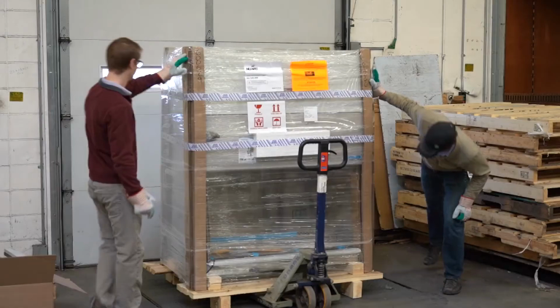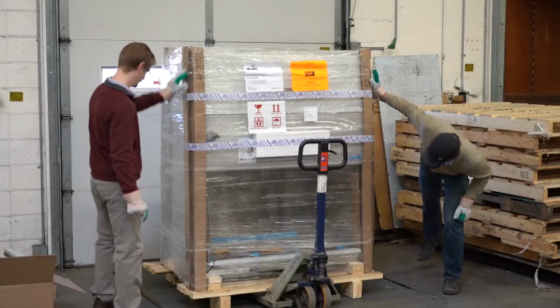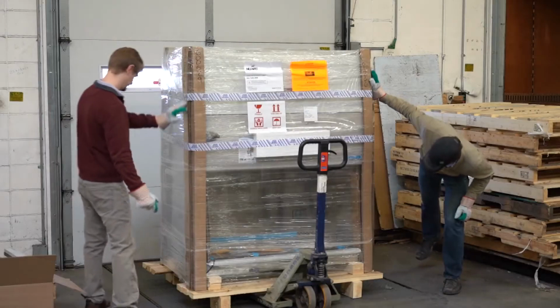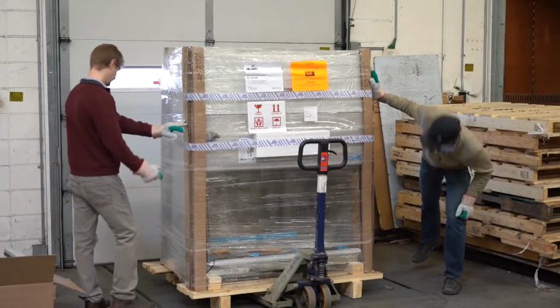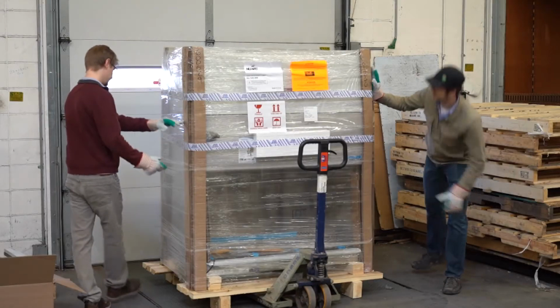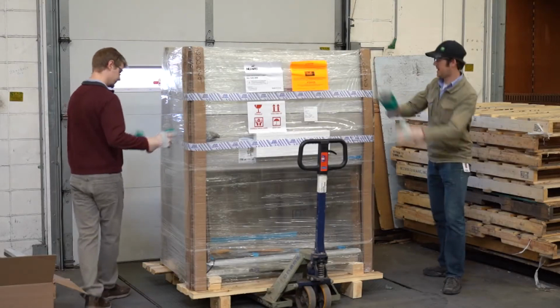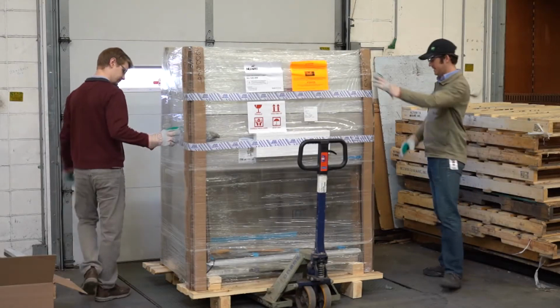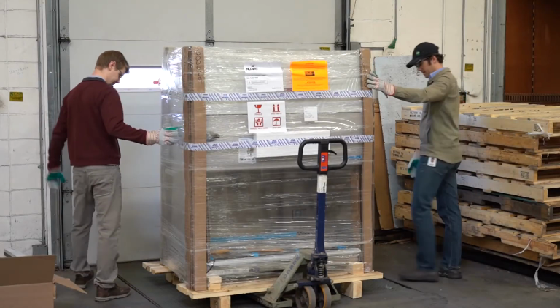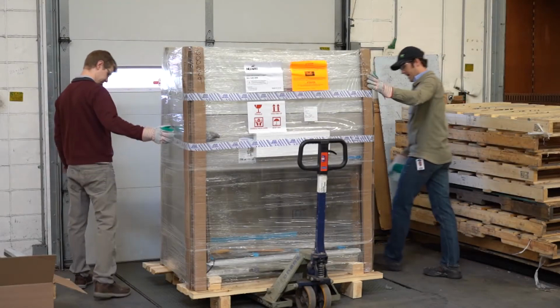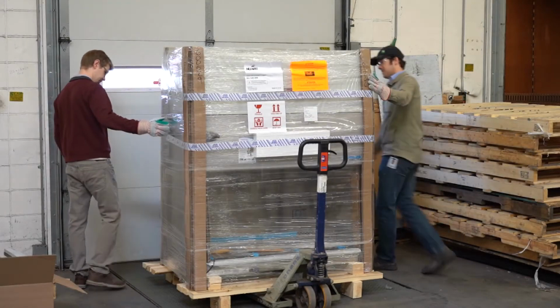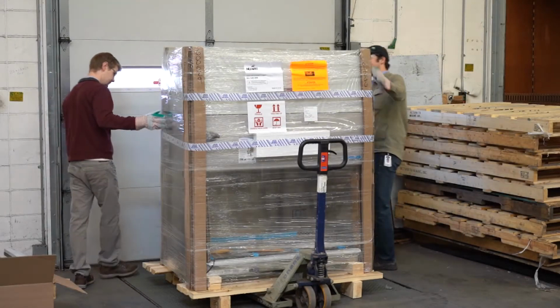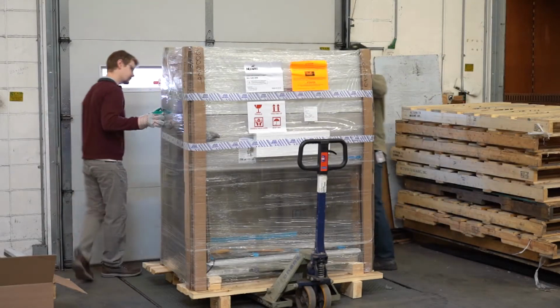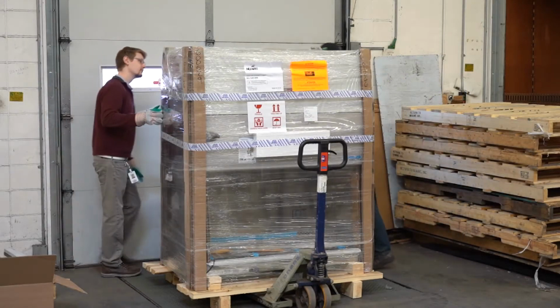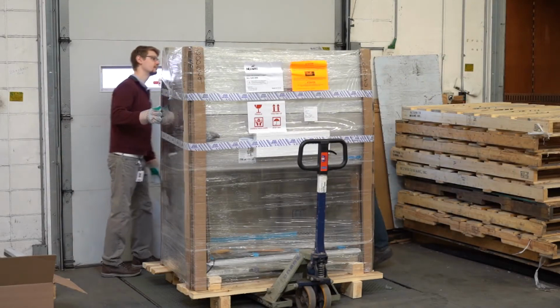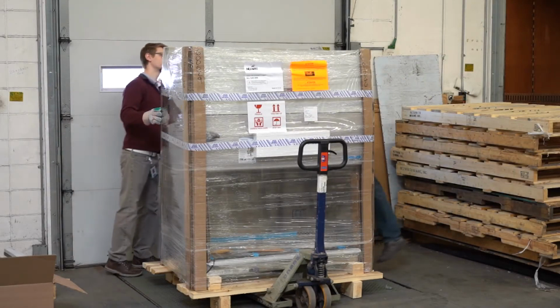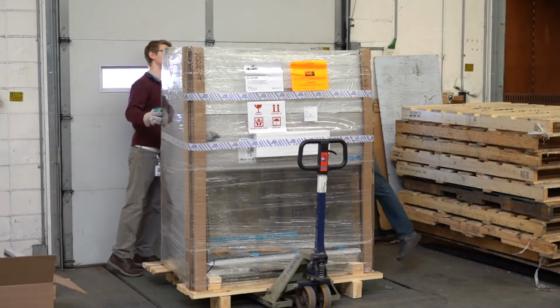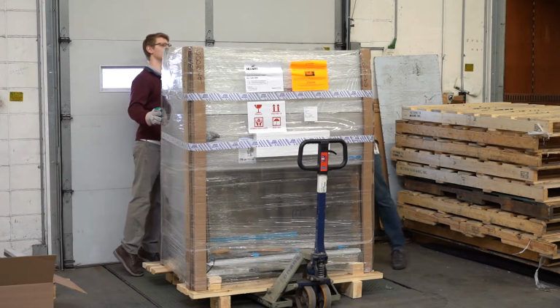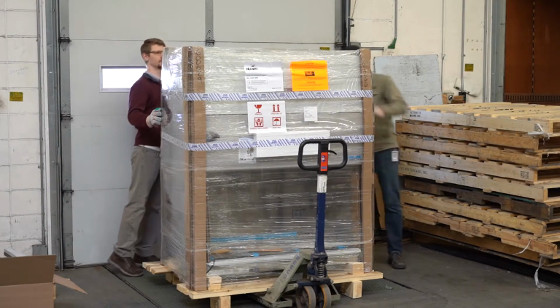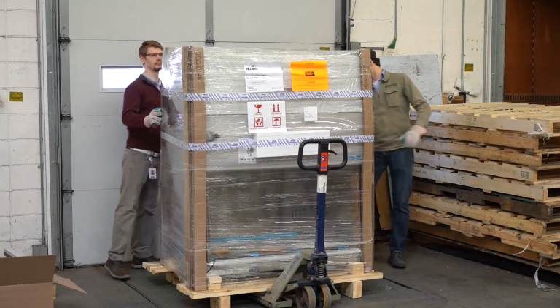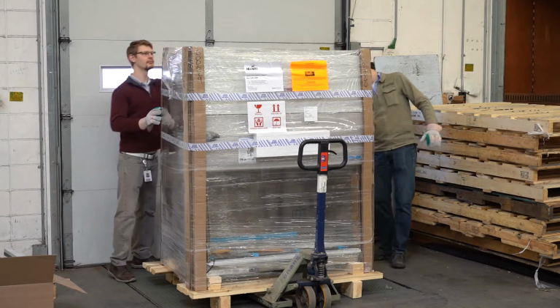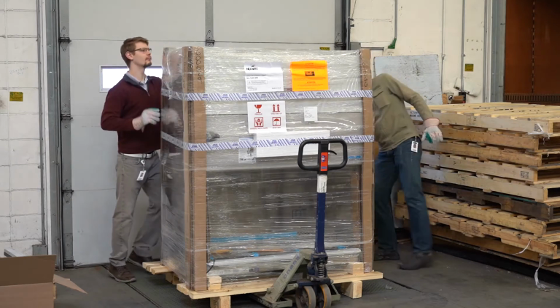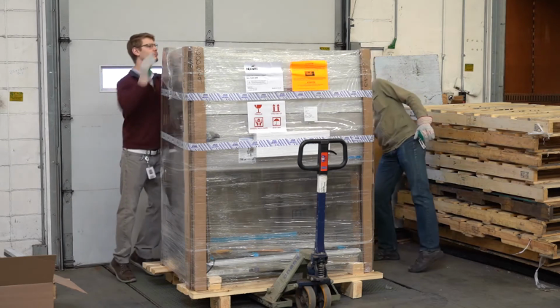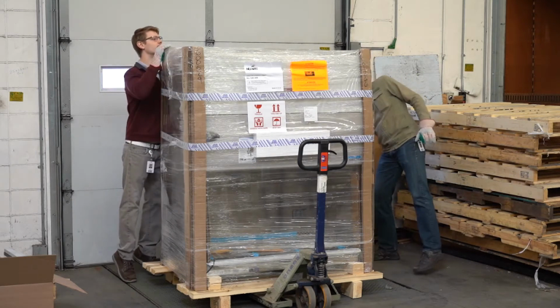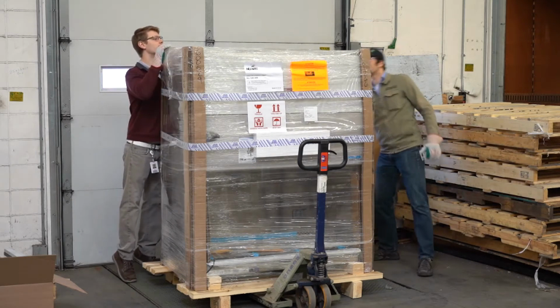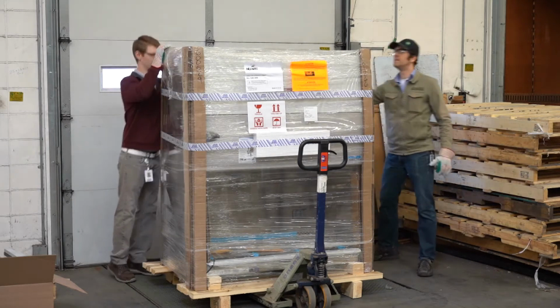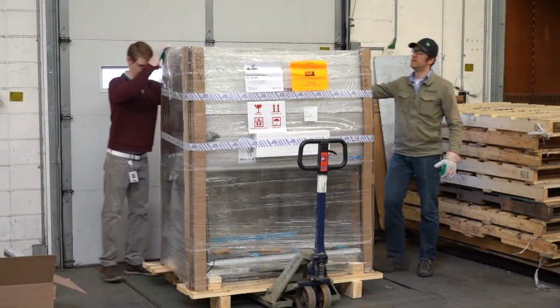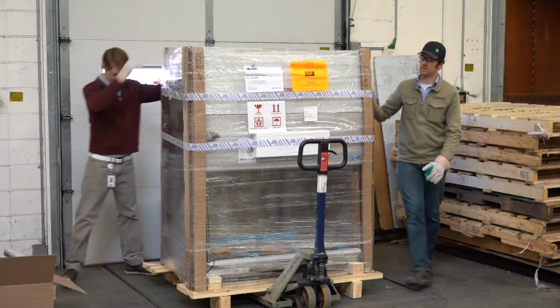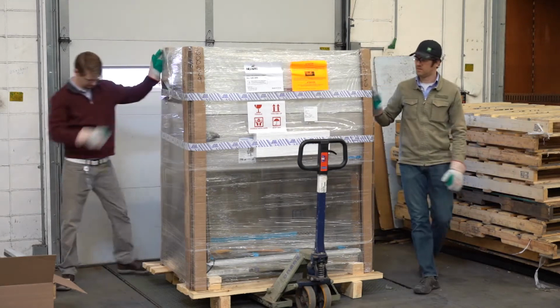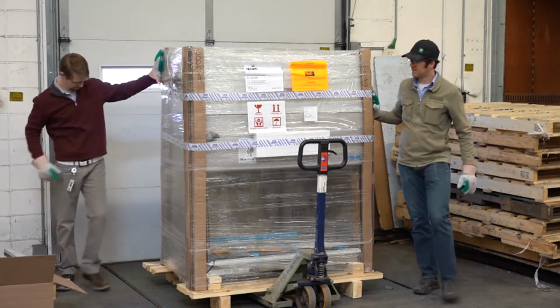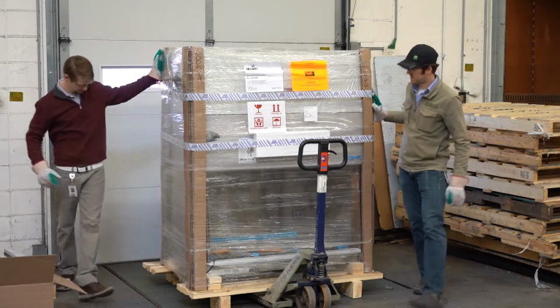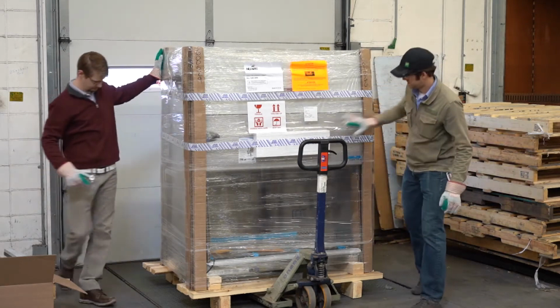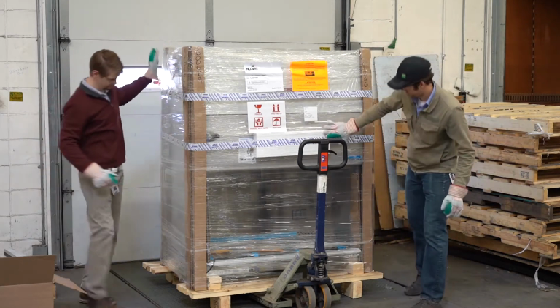Start by inspecting the cabinet when it arrives. Note any damage on the bill of lading, take photos, keep the packaging, and report it to your forwarder.